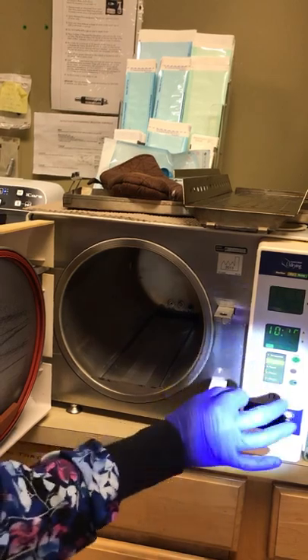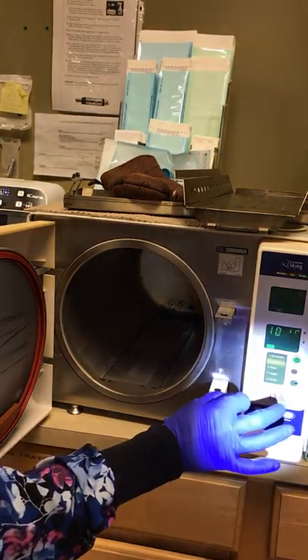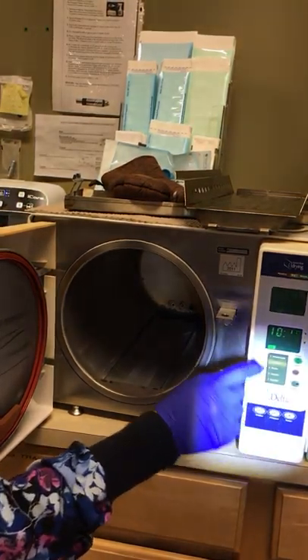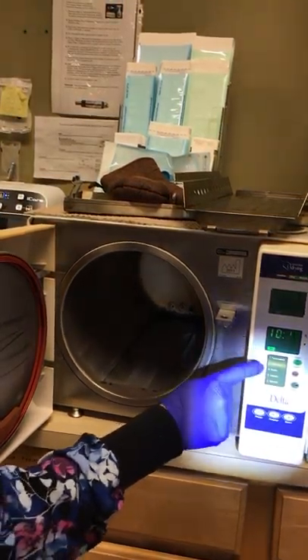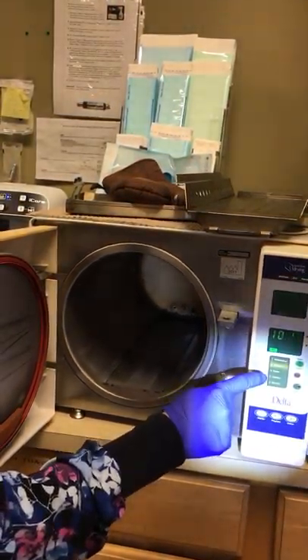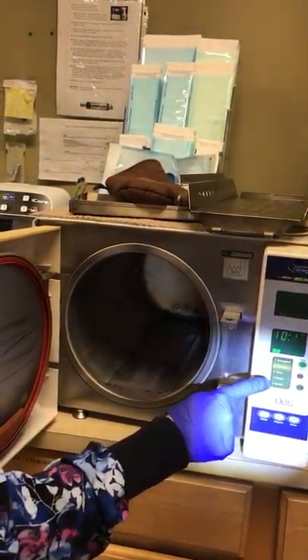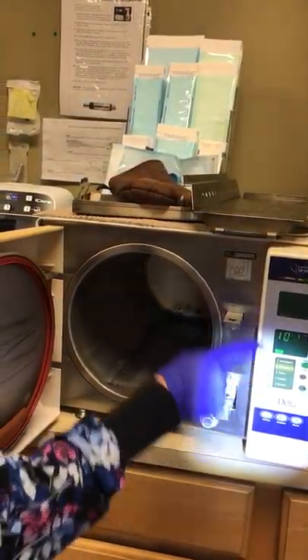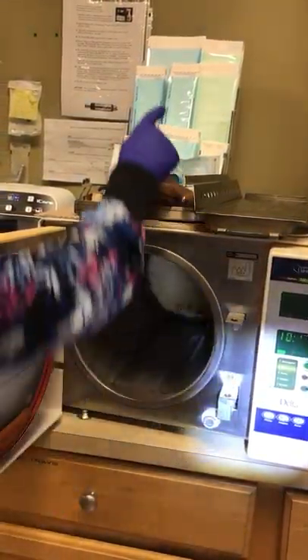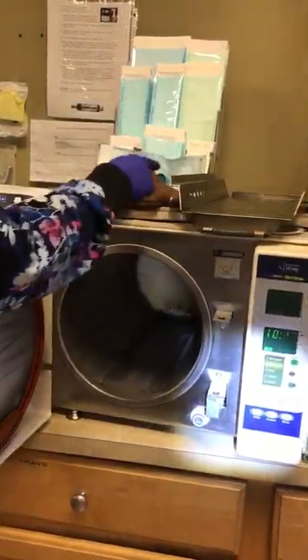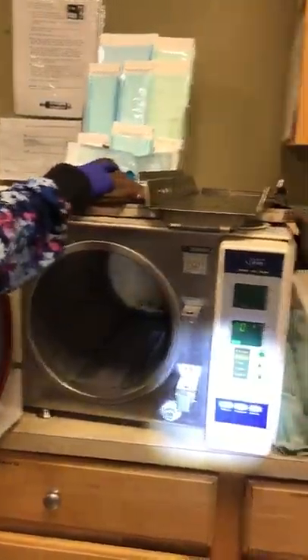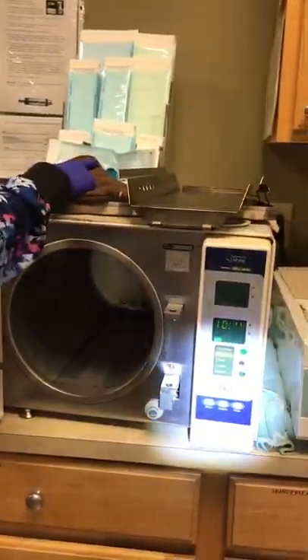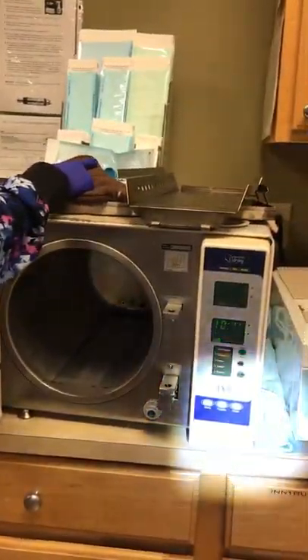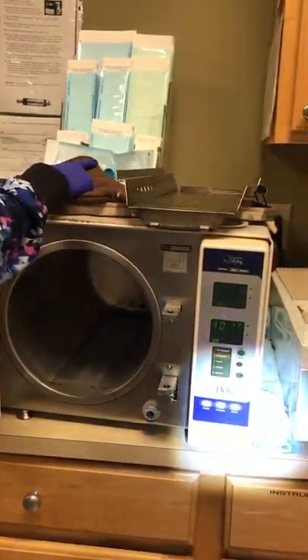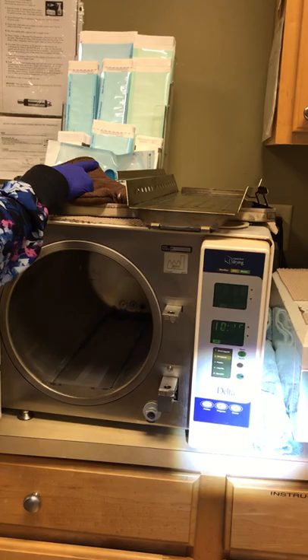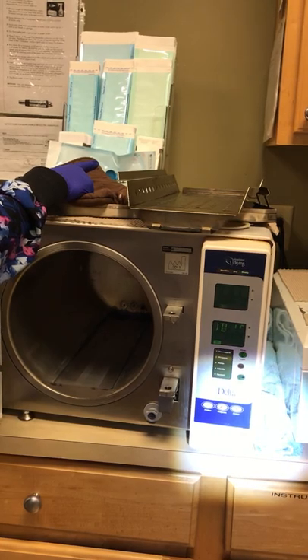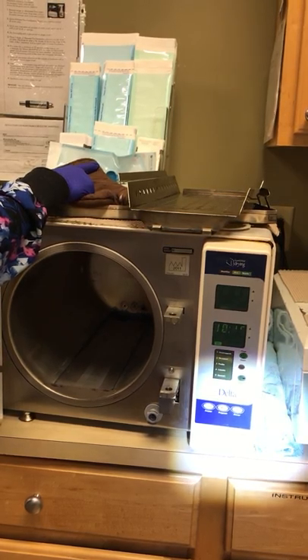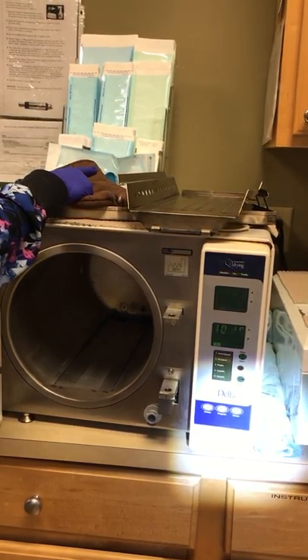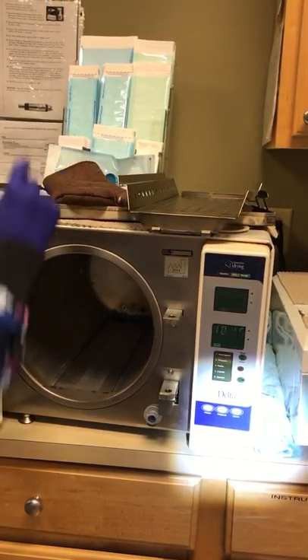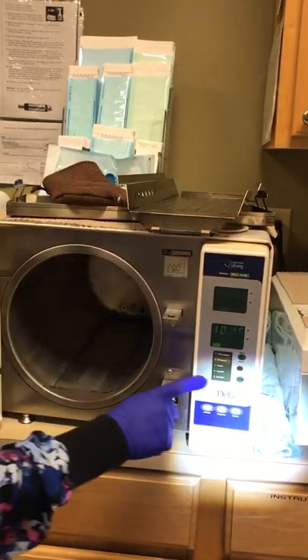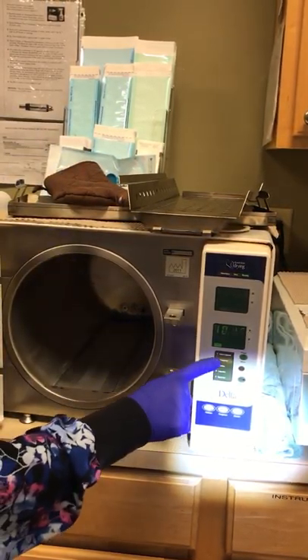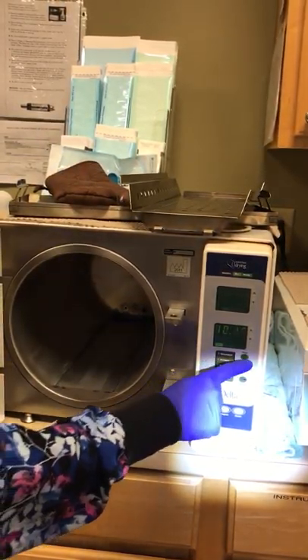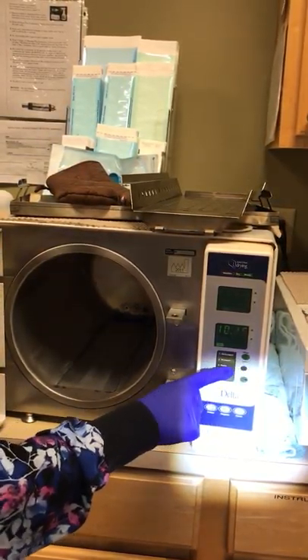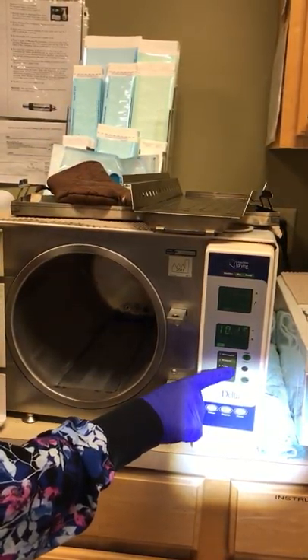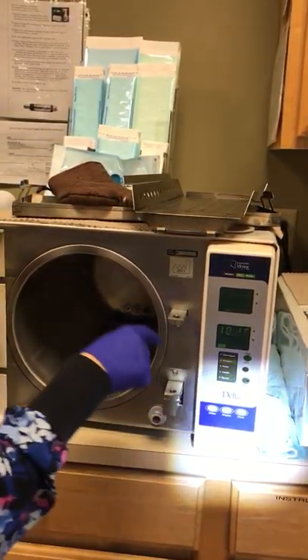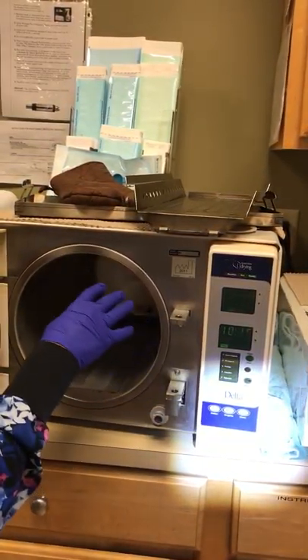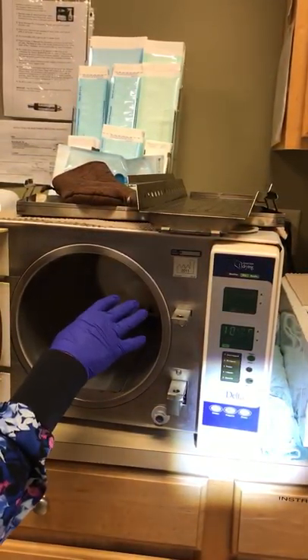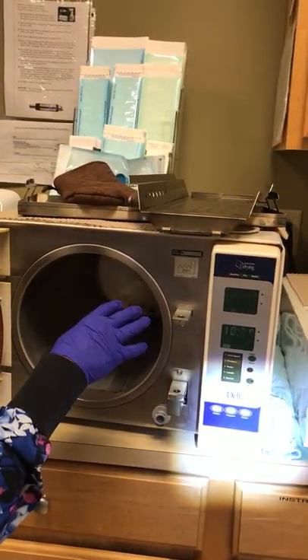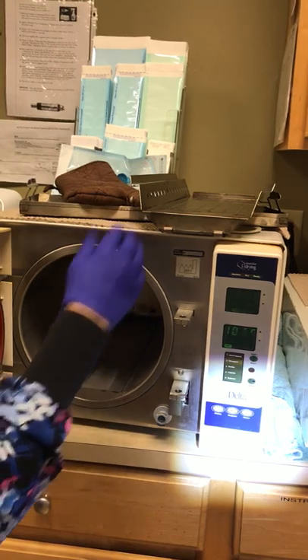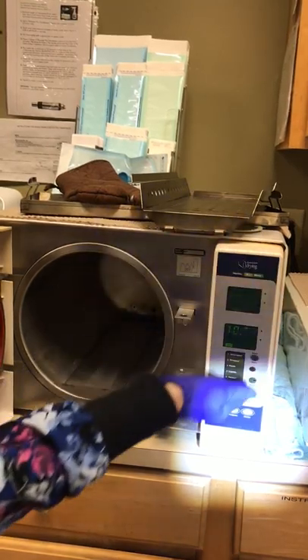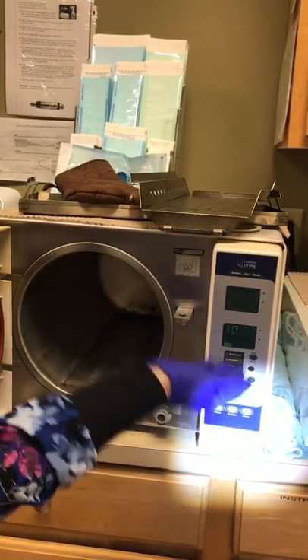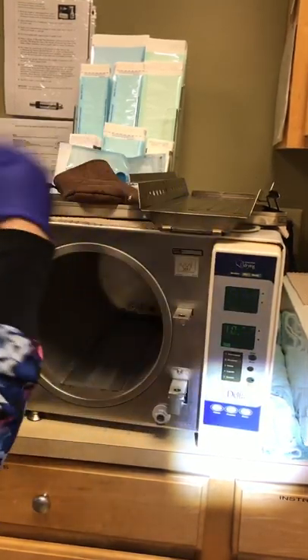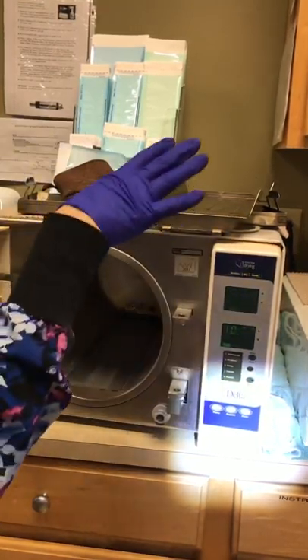Very important — you don't want to miss that, because if you run your instruments through on unwrapped, they're not going to be sterile. So you want to make sure you're back on unwrapped. Then put your water back in and it's ready to run.